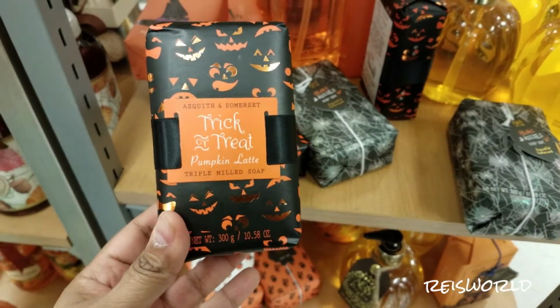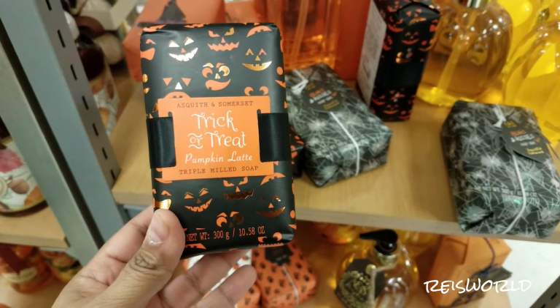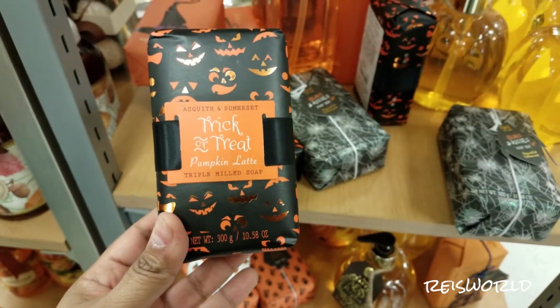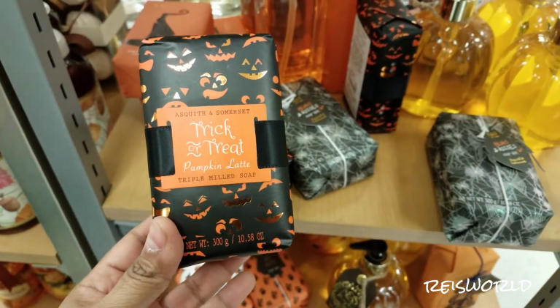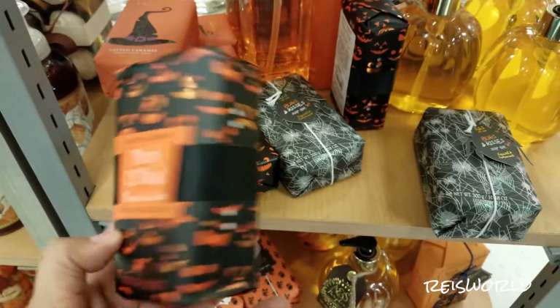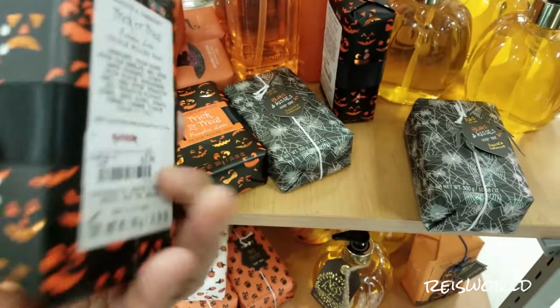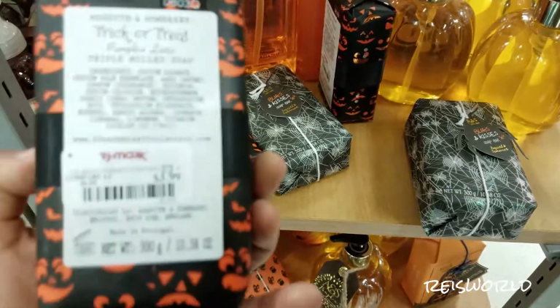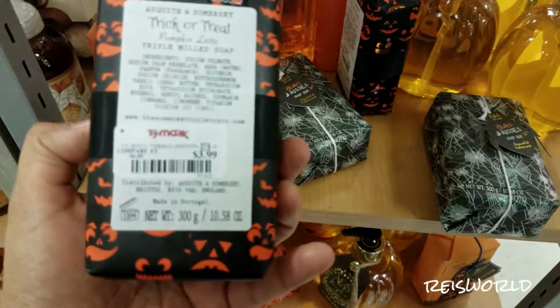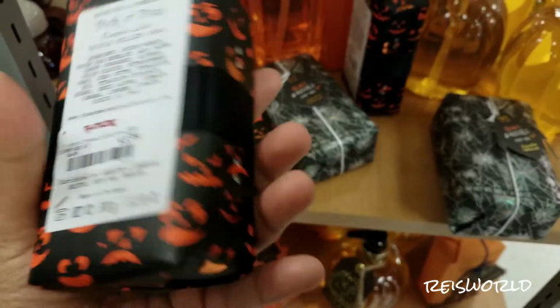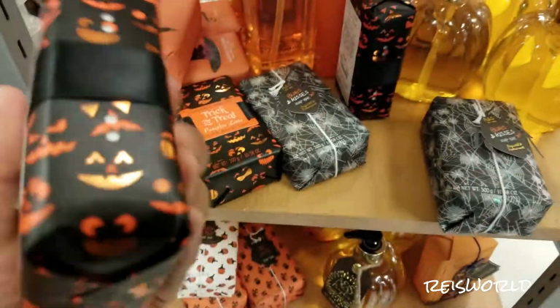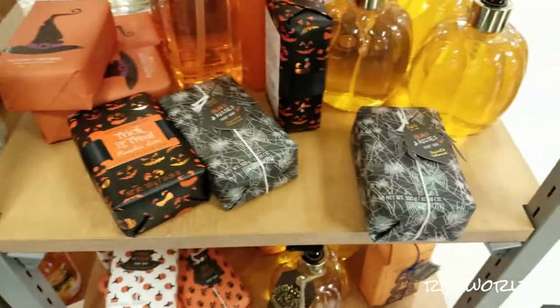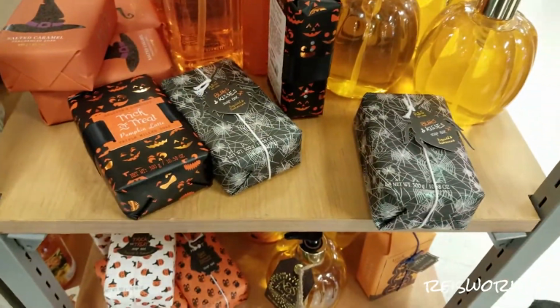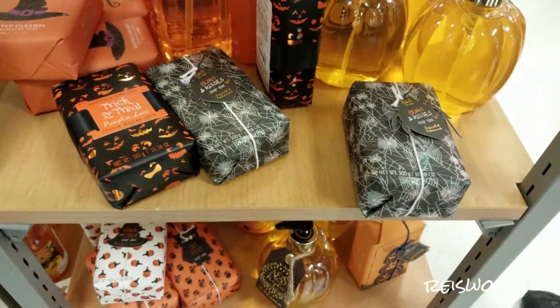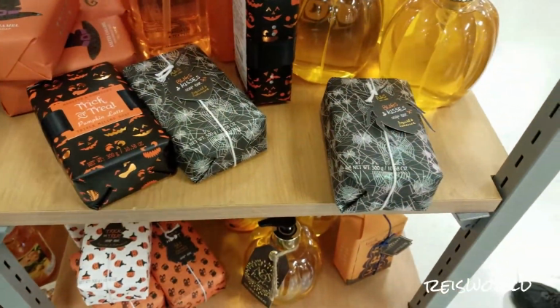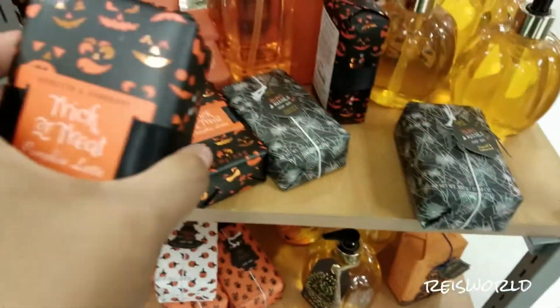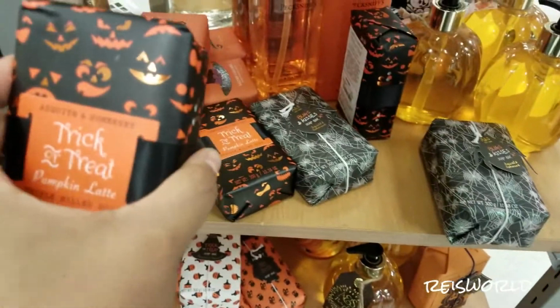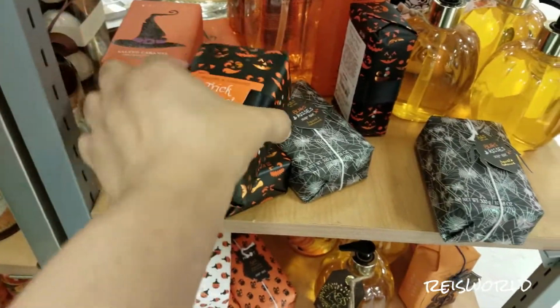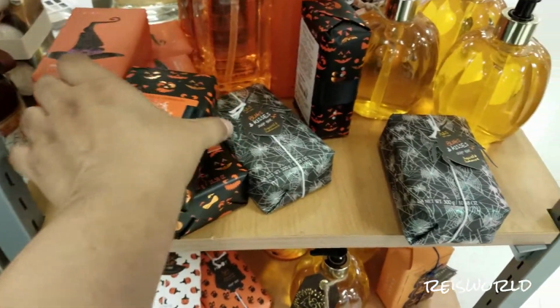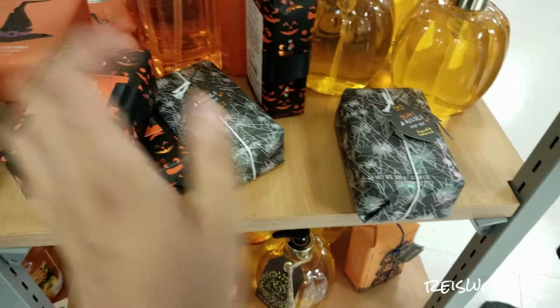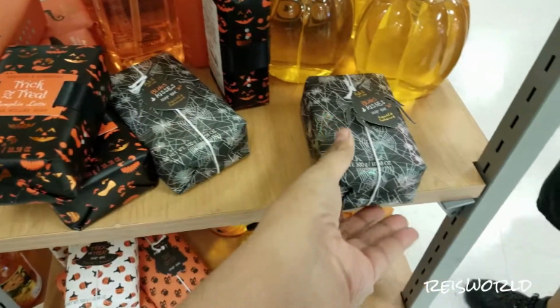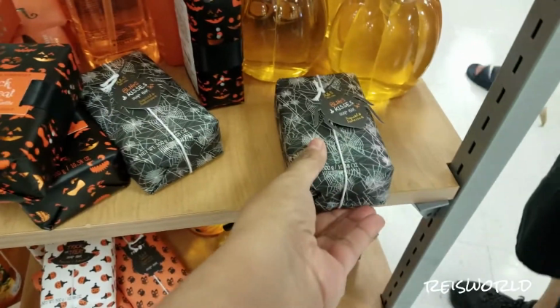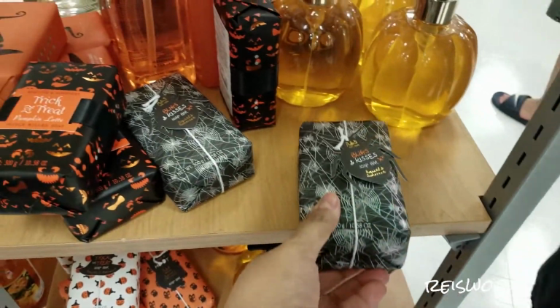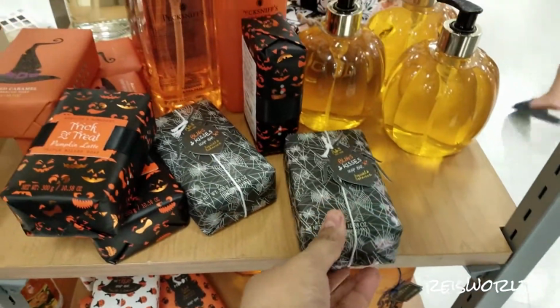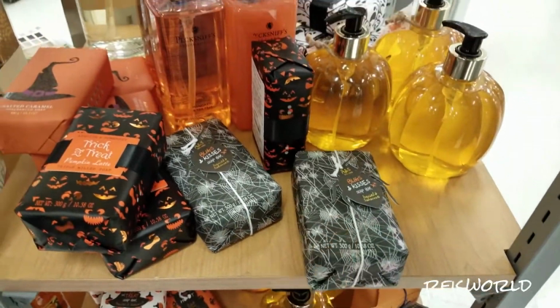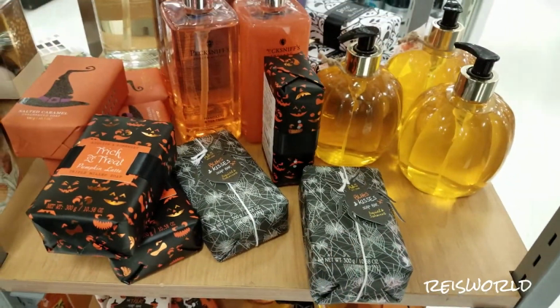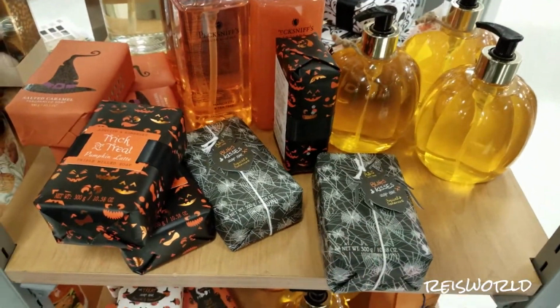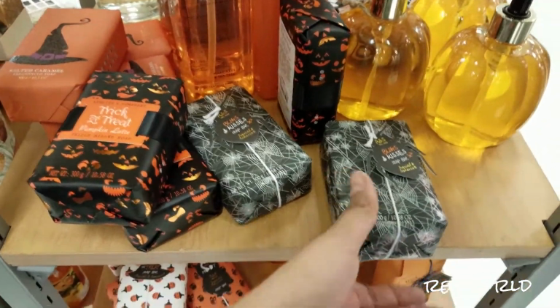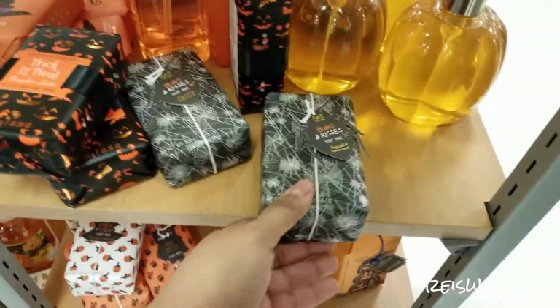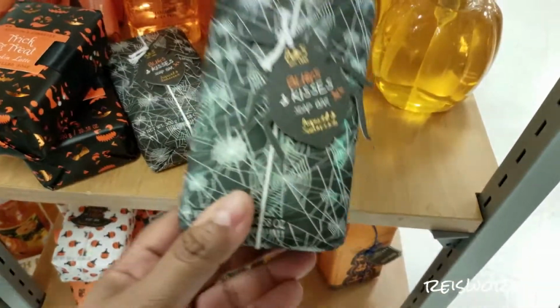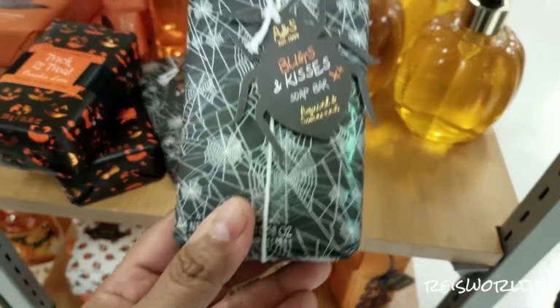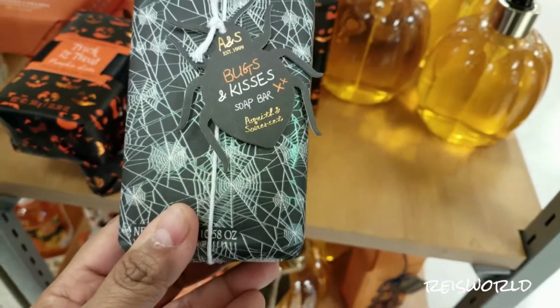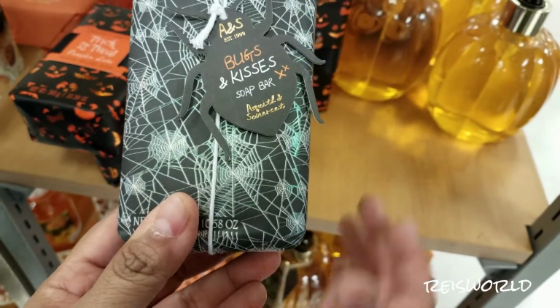Trick or treat pumpkin latte. It's very strong. The caramel one? My mom went to Disneyland during Halloween. This one has an amazing look — there's Sally Cake and there's salted caramel. We didn't know.